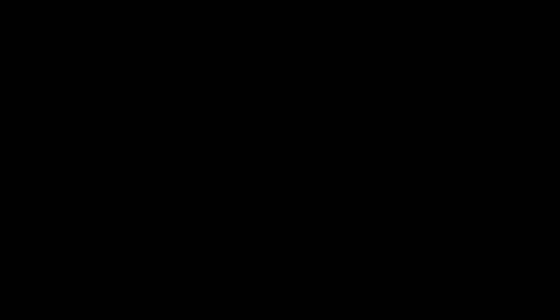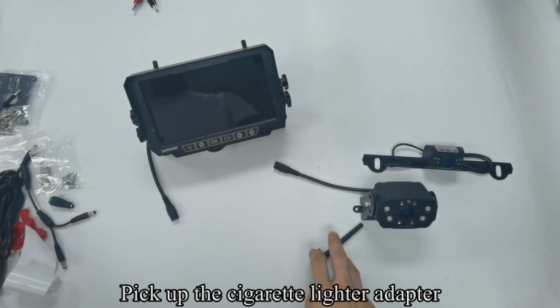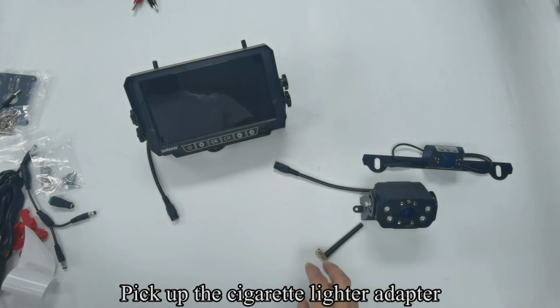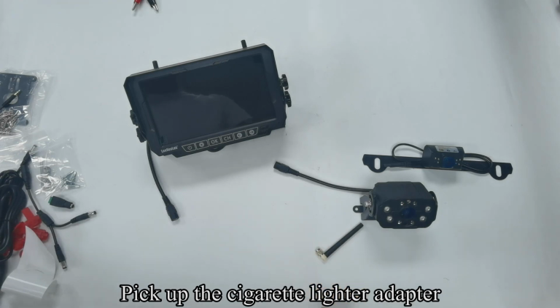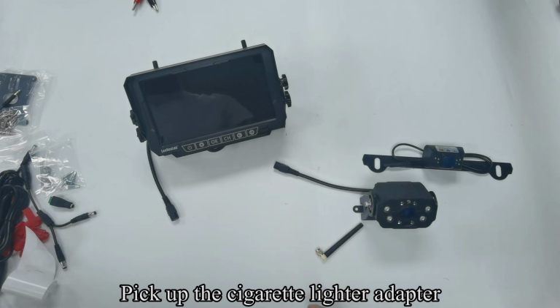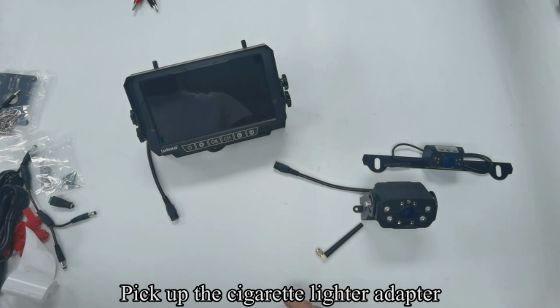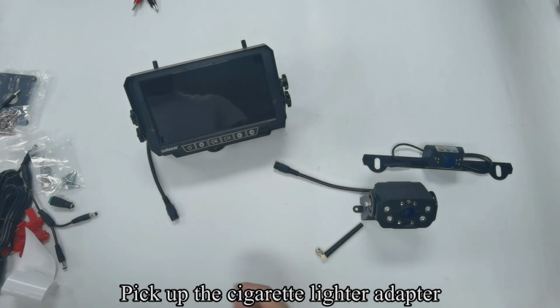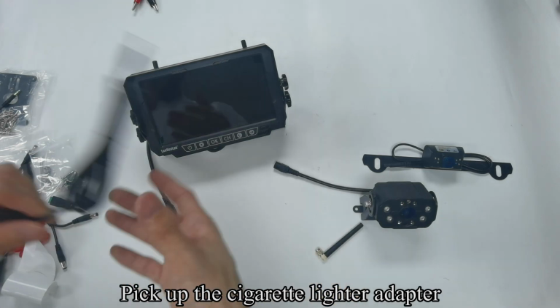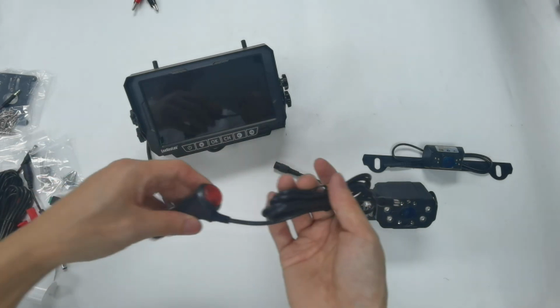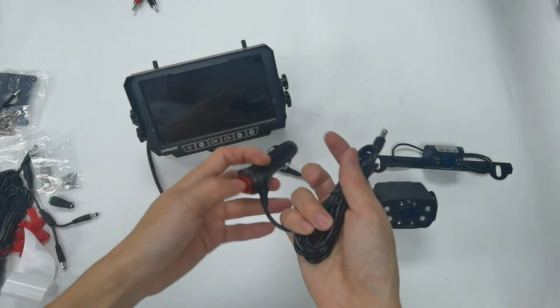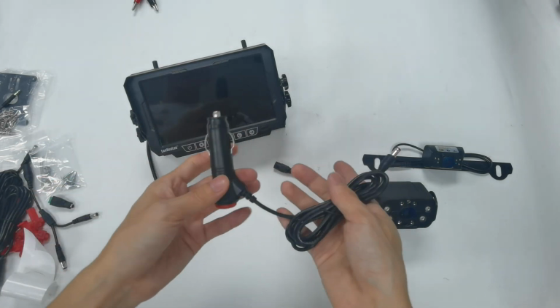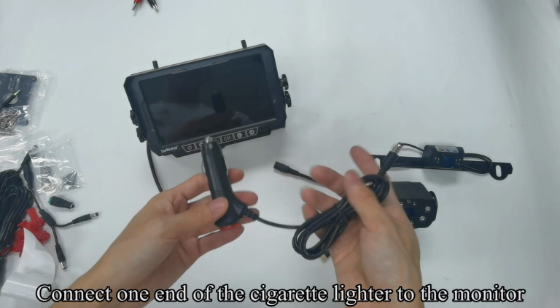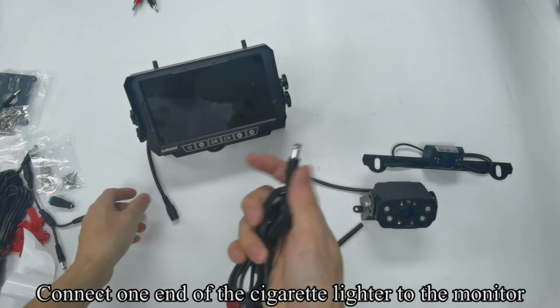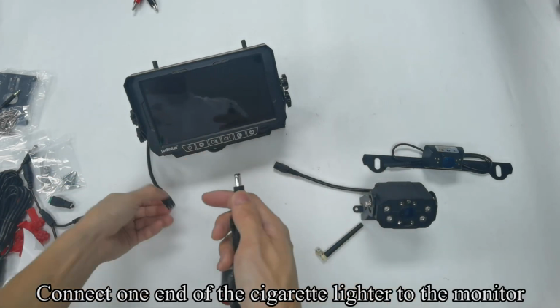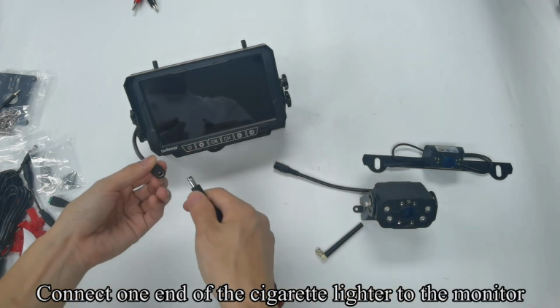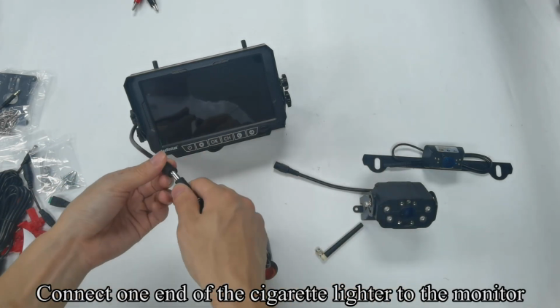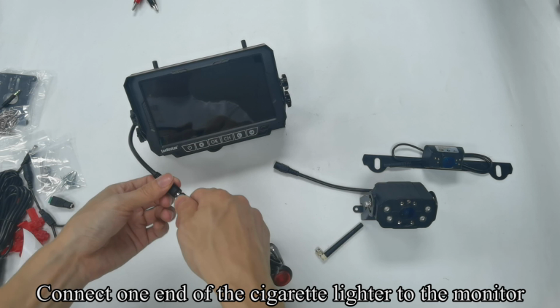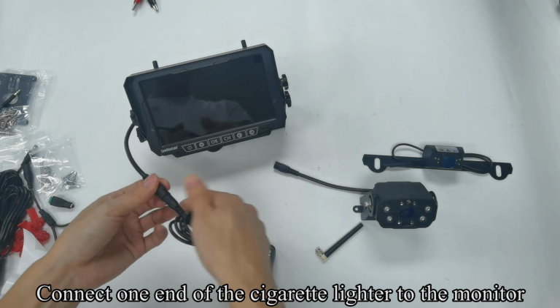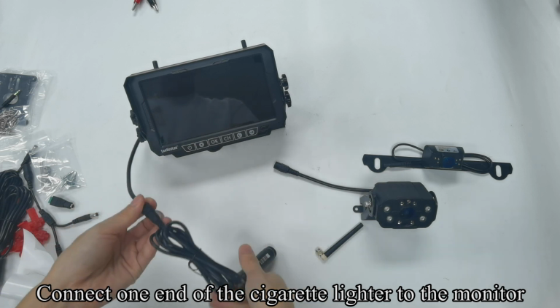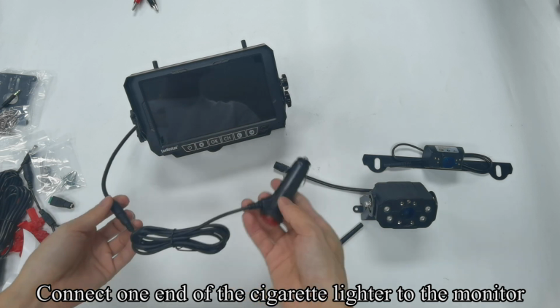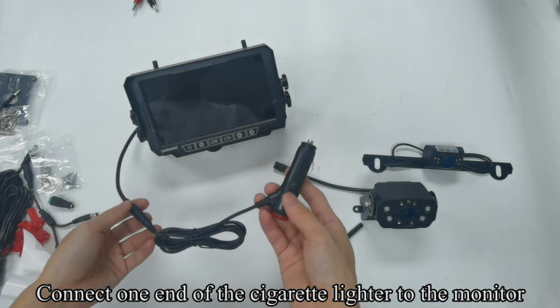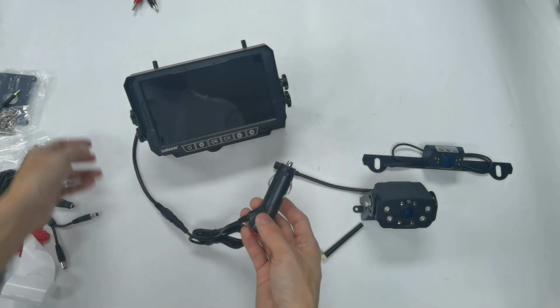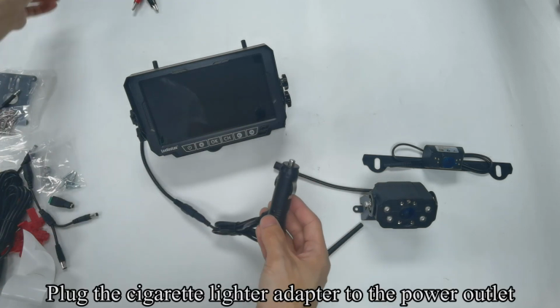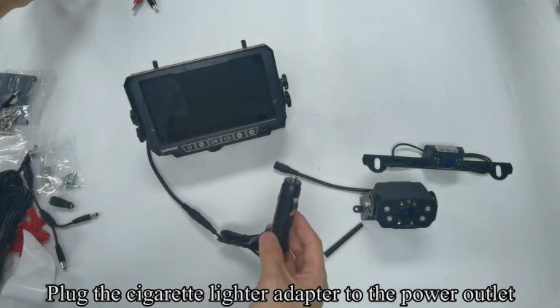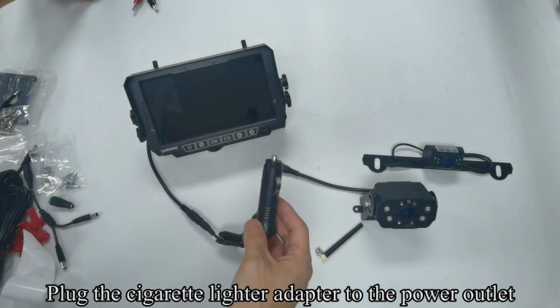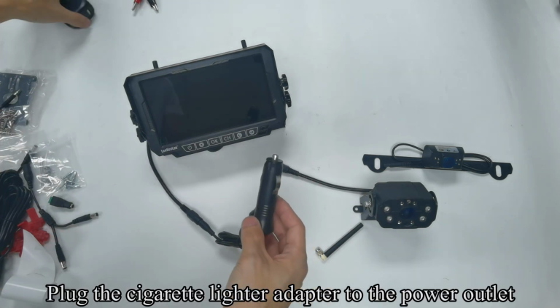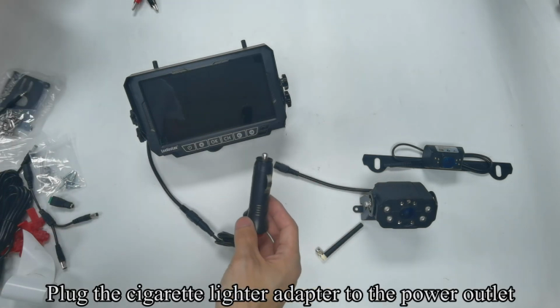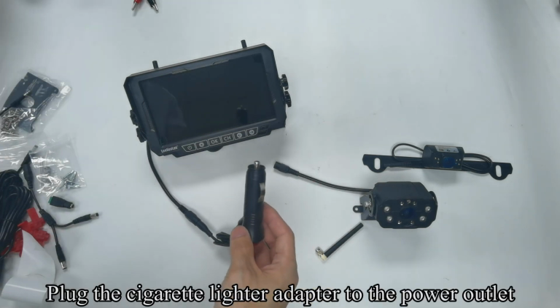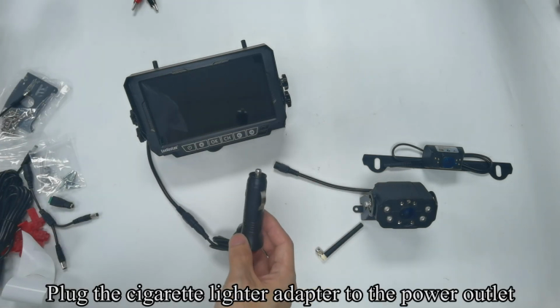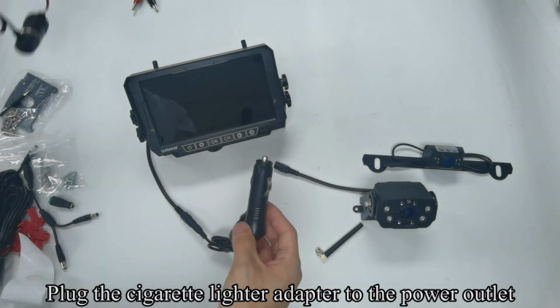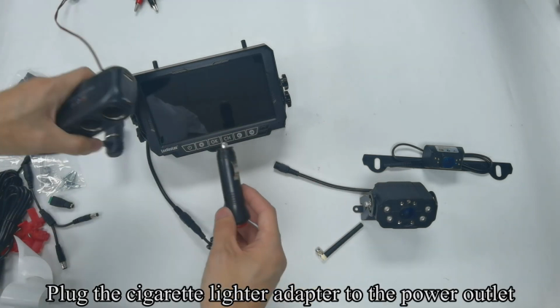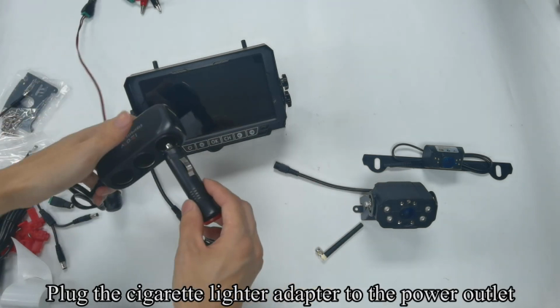Pick up the cigarette lighter adapter. Connect one end of the cigarette lighter to the monitor. Plug the cigarette lighter adapter to the power outlet.